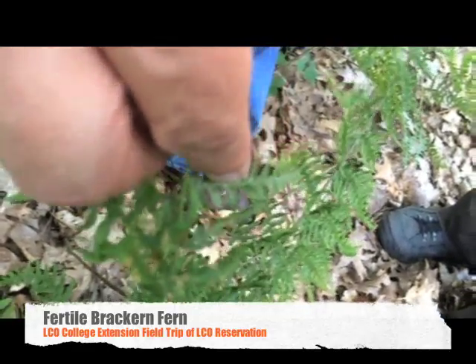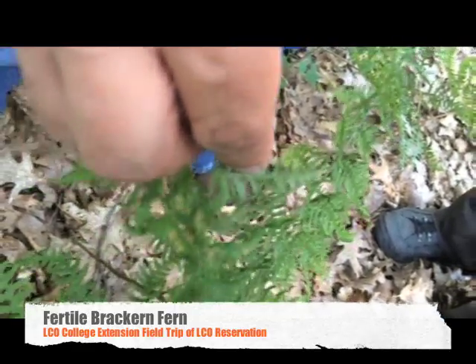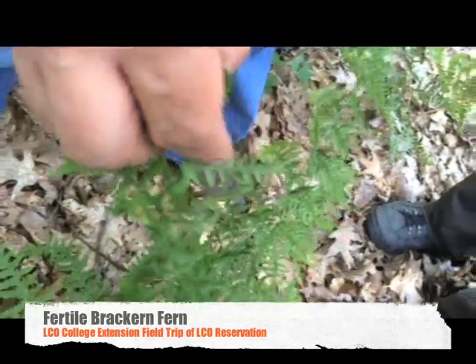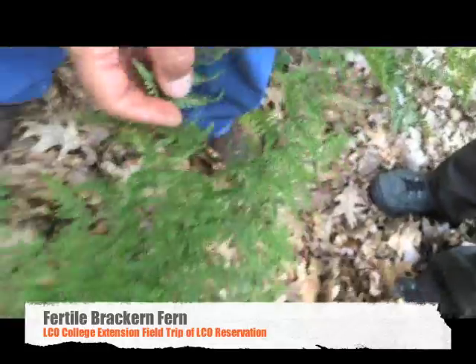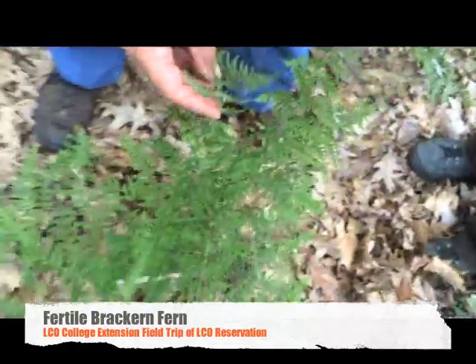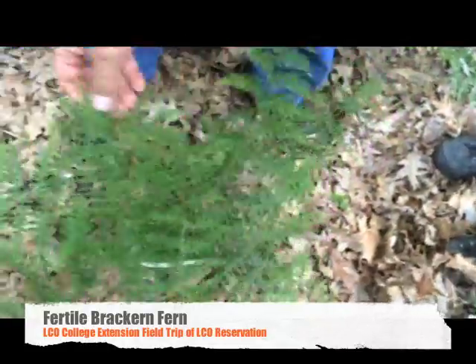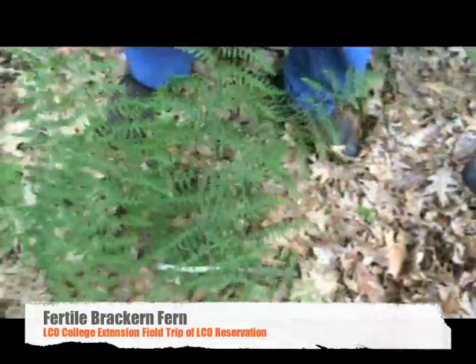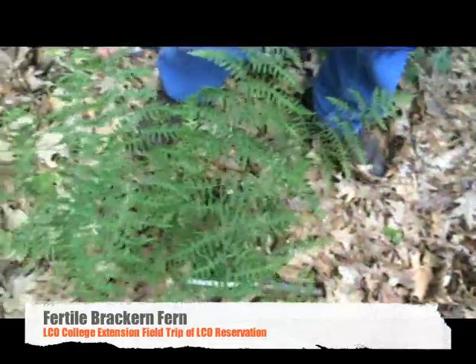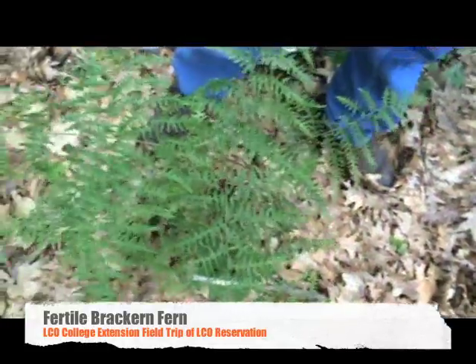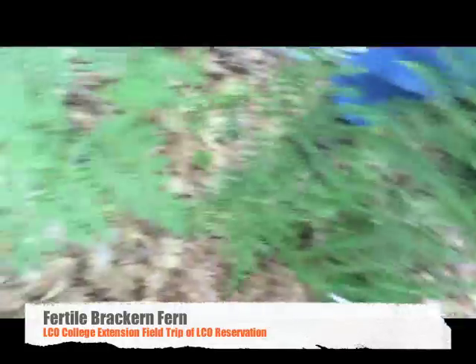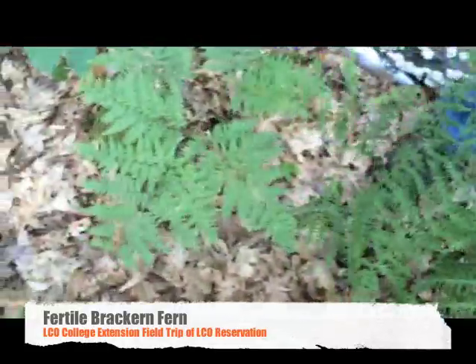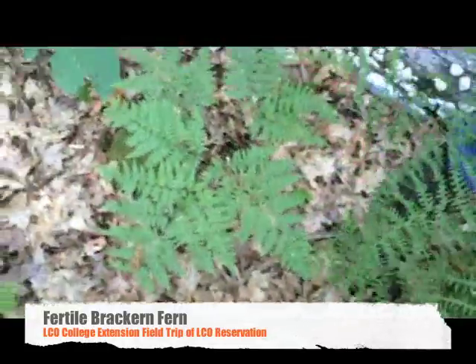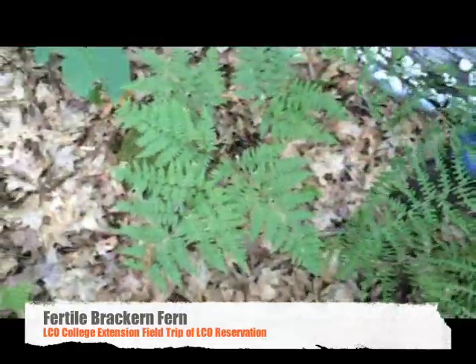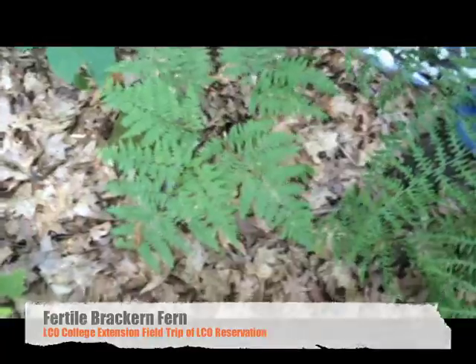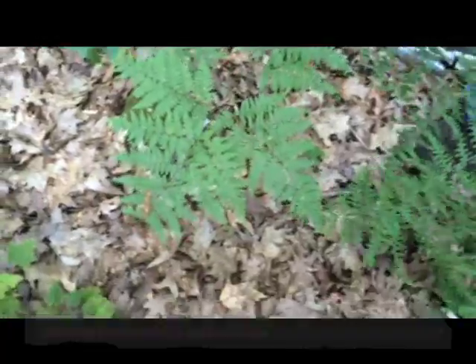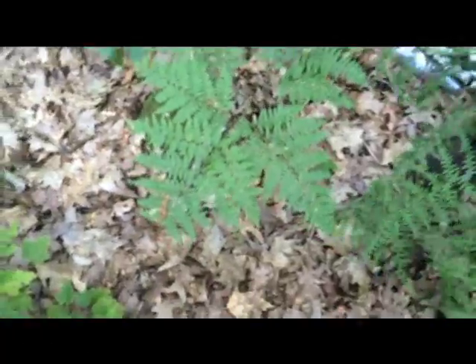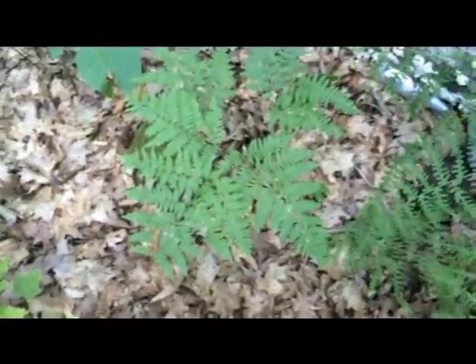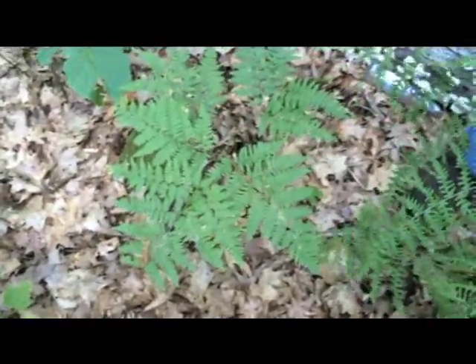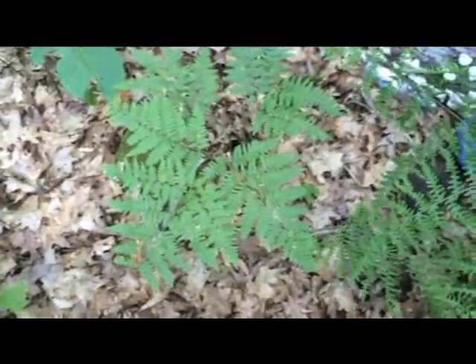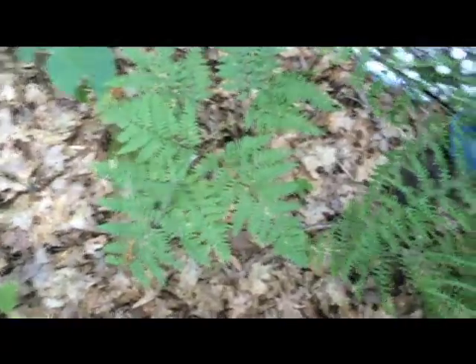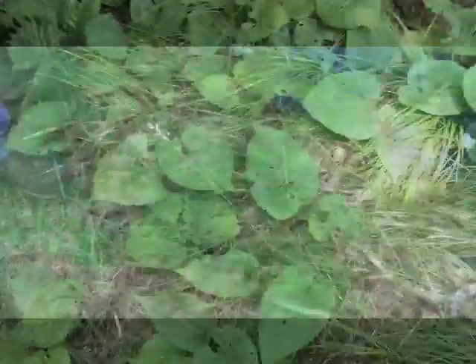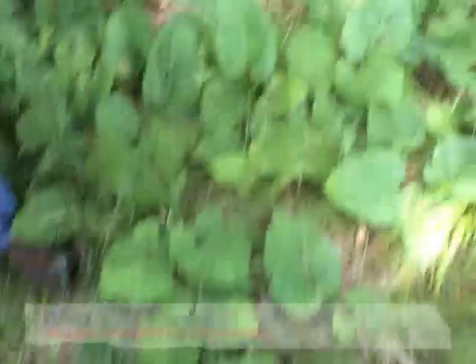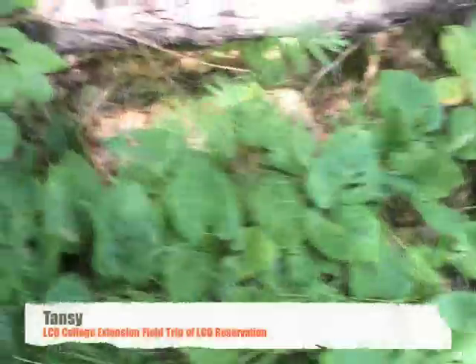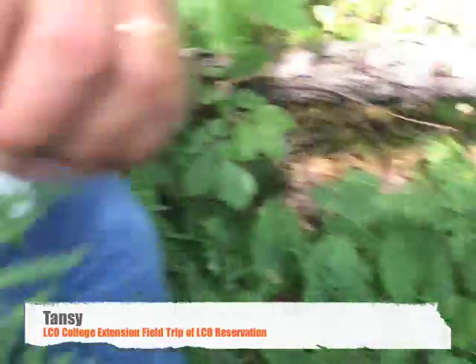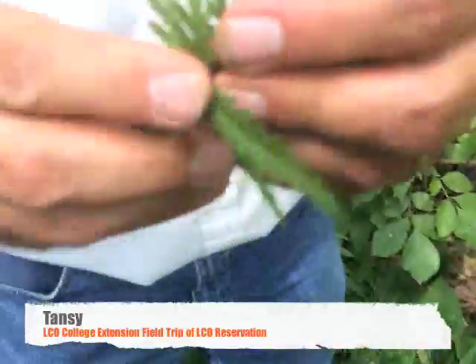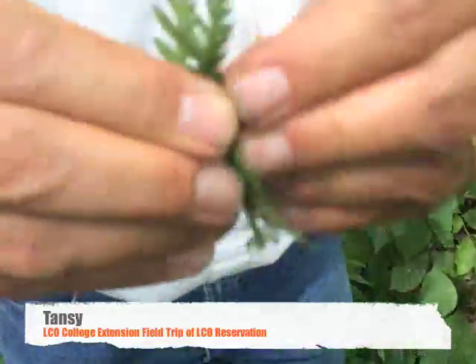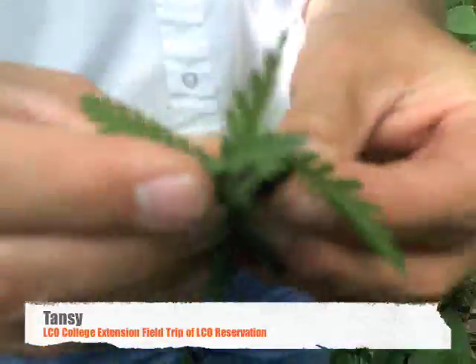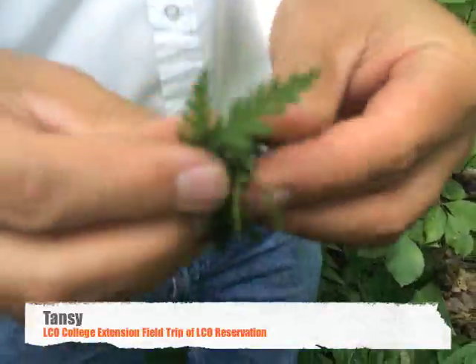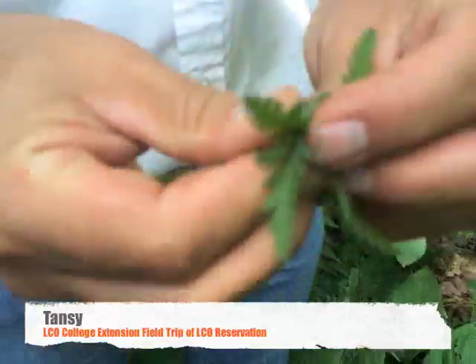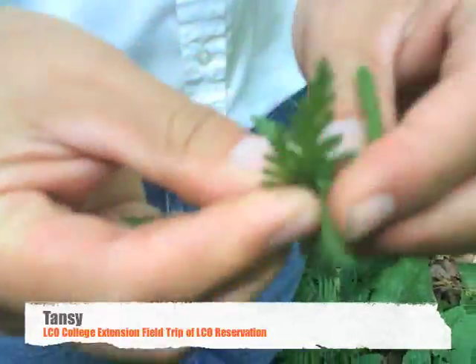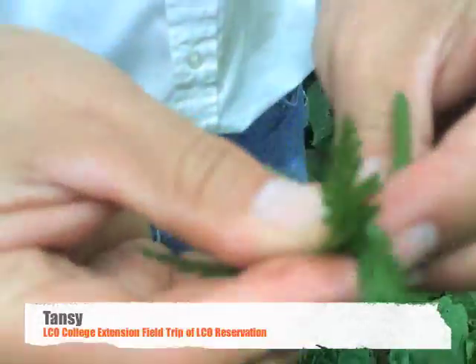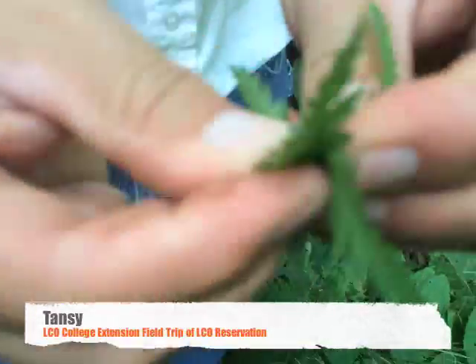This is a fertile bracken fern, and you hardly ever see that. And that's the same plant, just a normal leaf. You break a leaf and crunch it — tansy. Smell it.